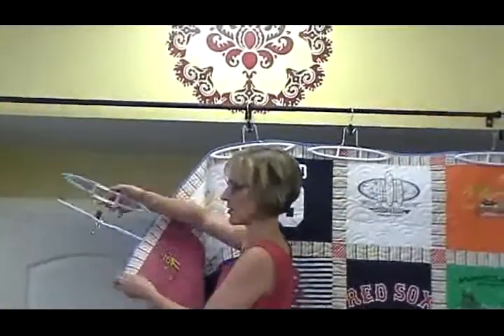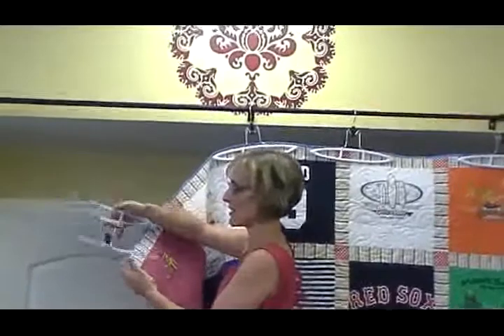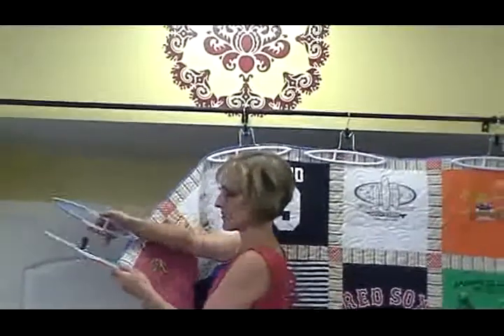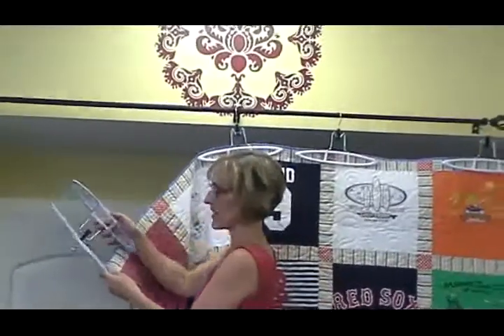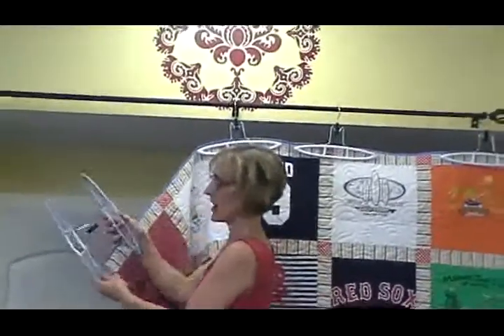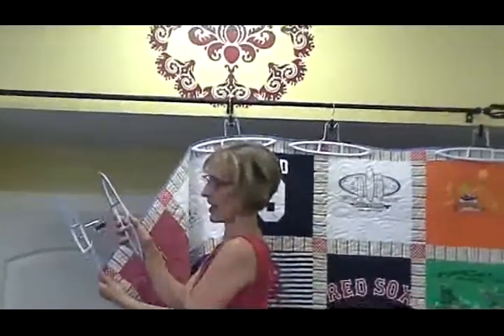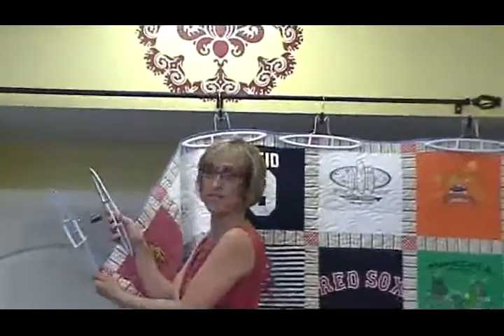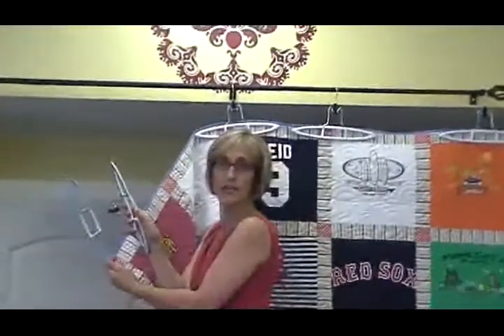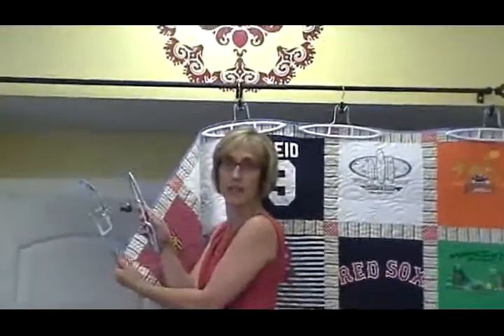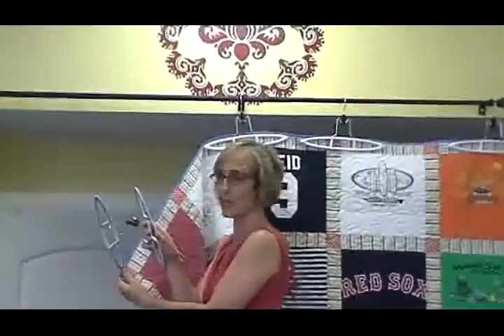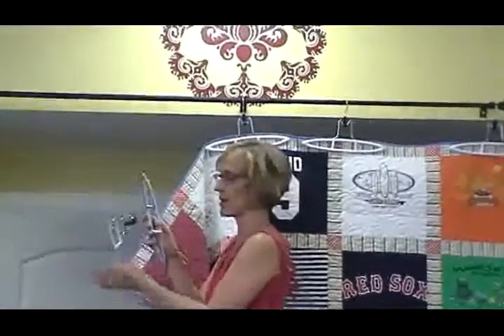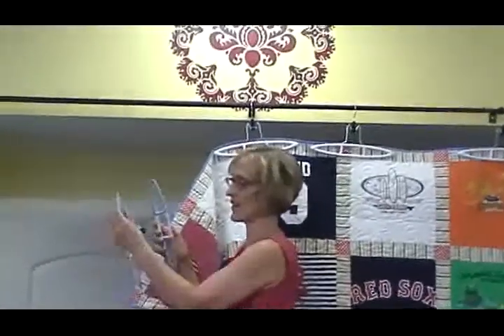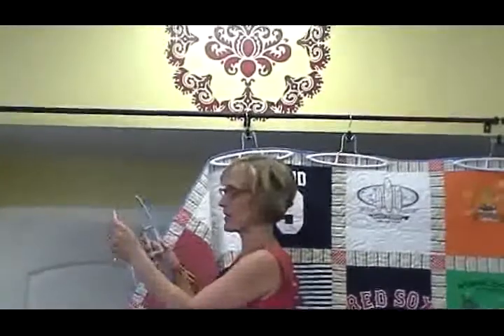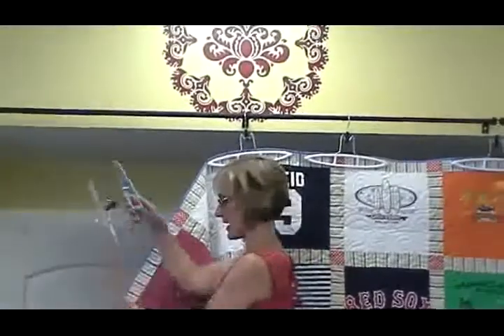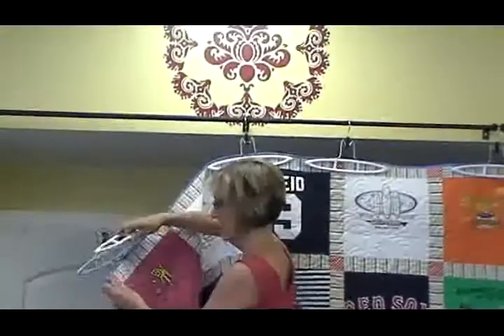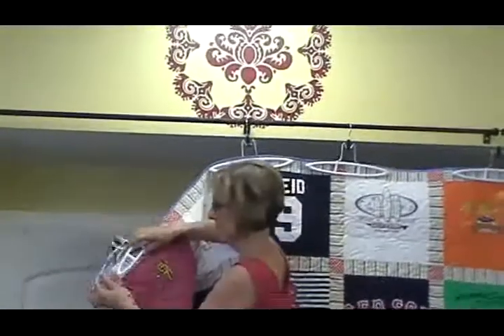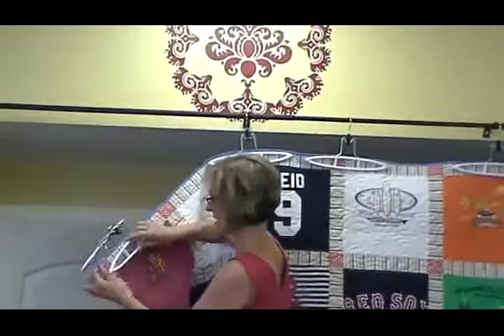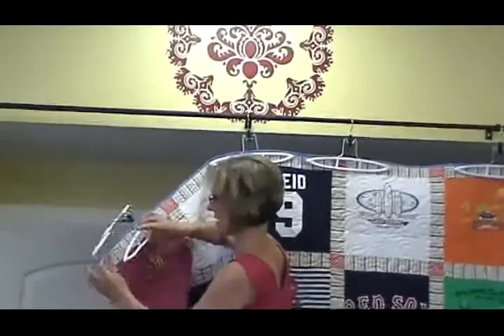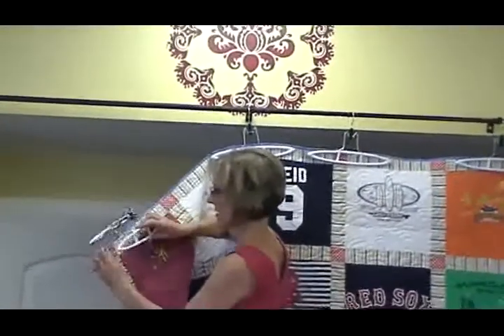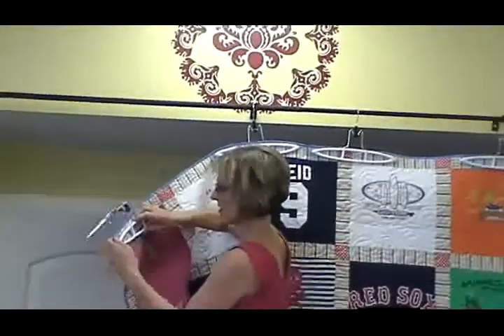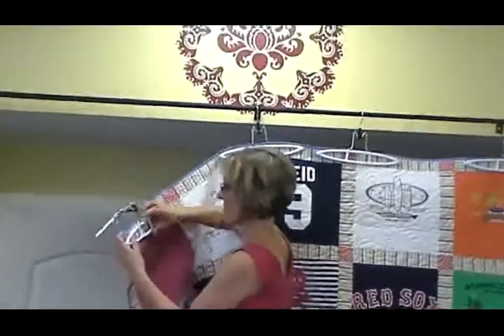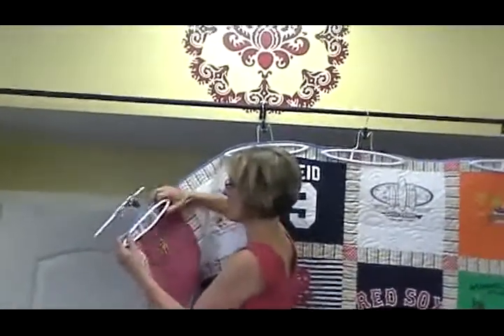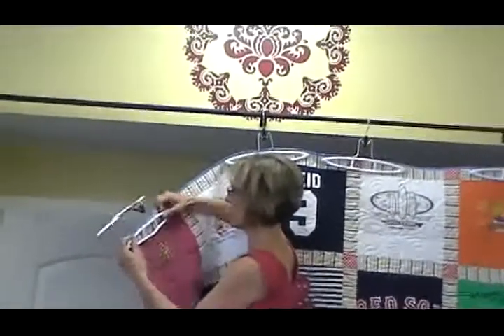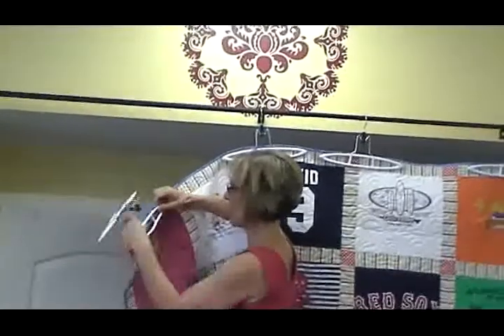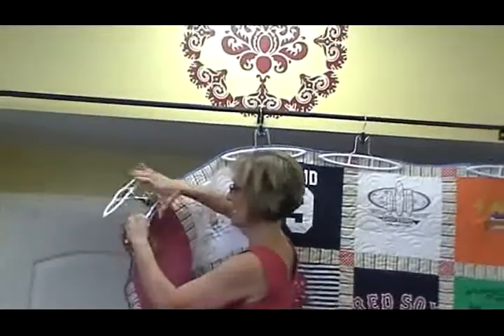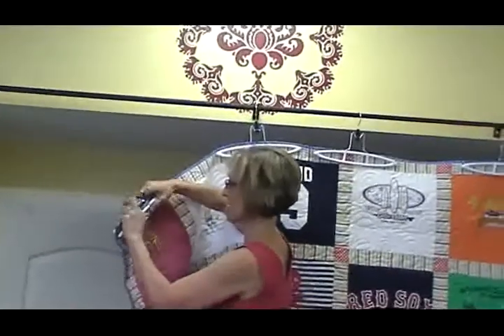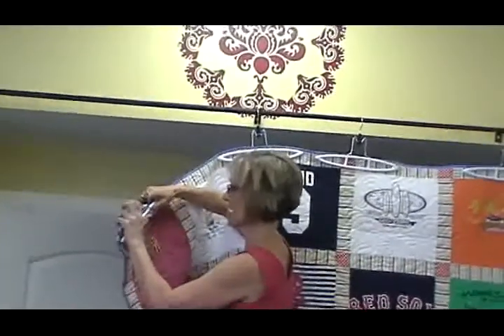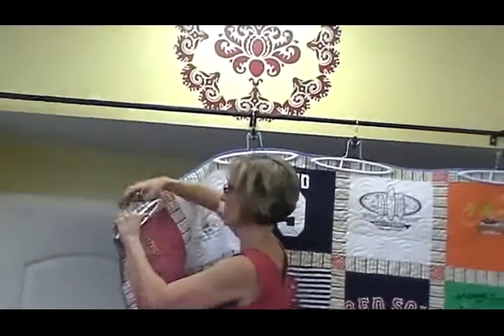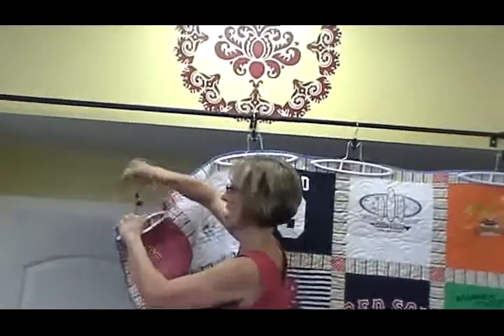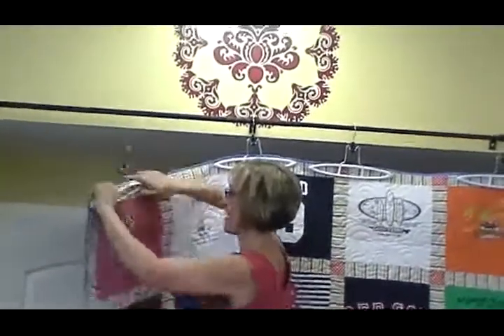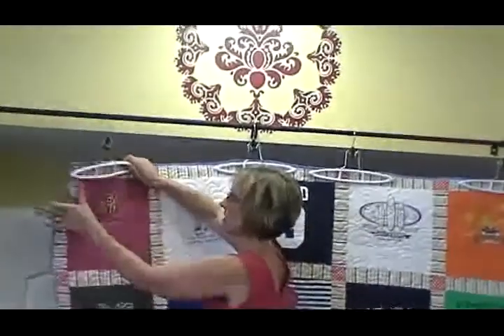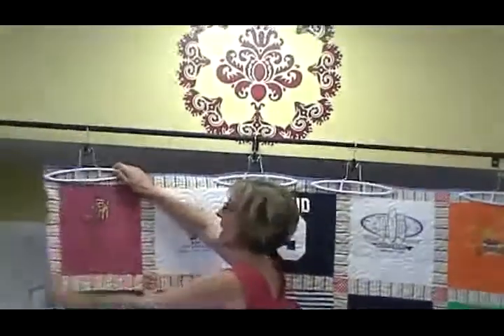So I've decided this is better. I use these hangers I bought at Walmart, and they're very grippy inside and they clamp down really tight. They're better than the wooden pants hangers because they can hold more weight without the quilt slipping out.